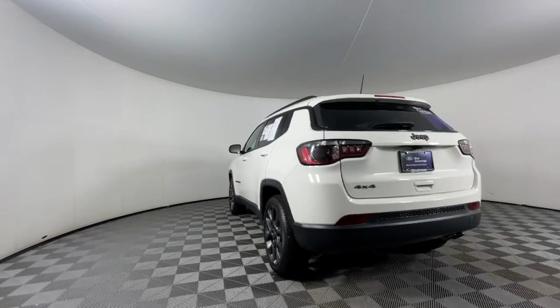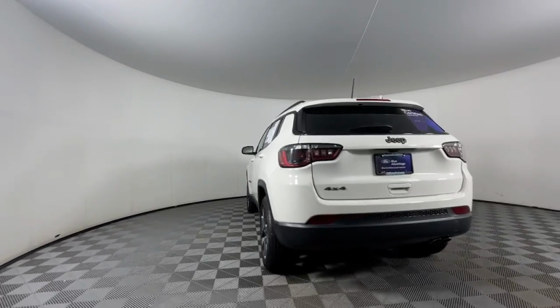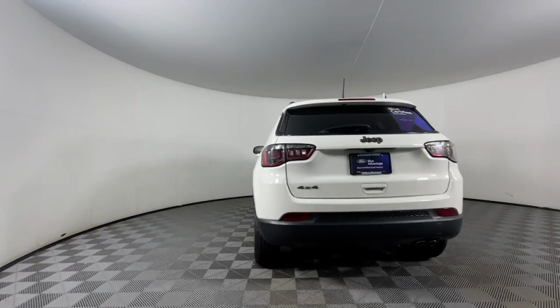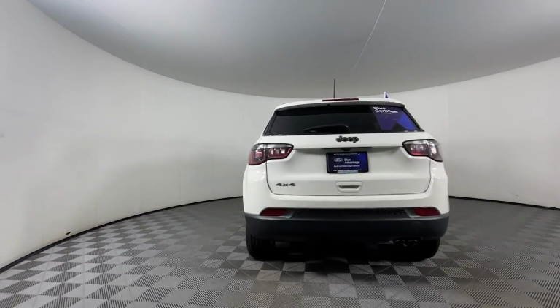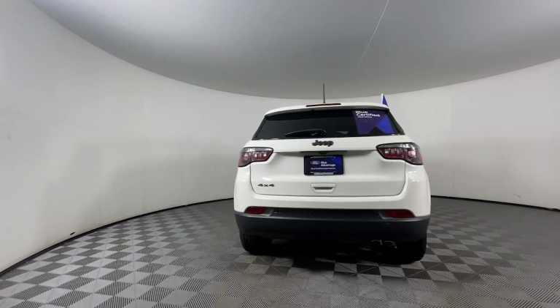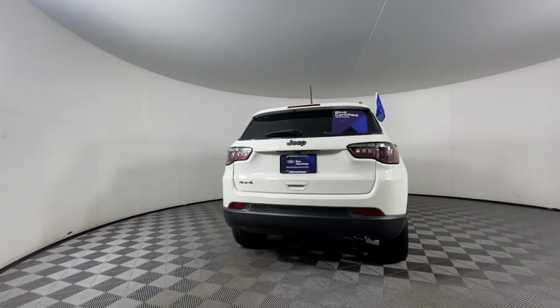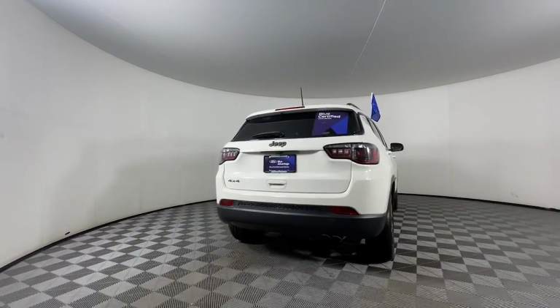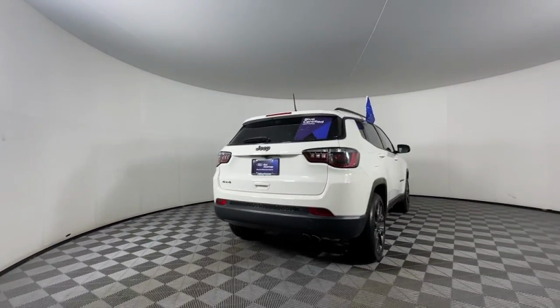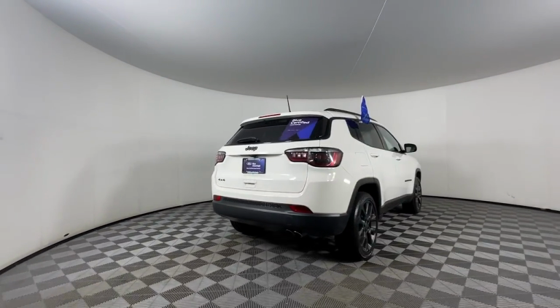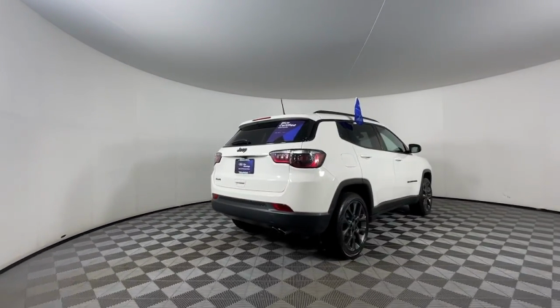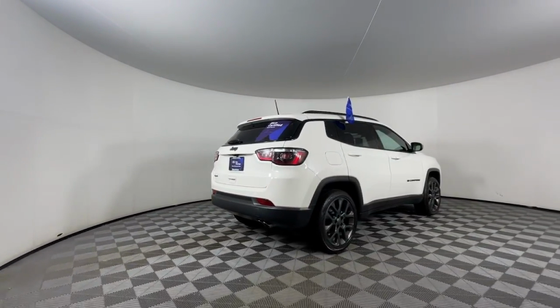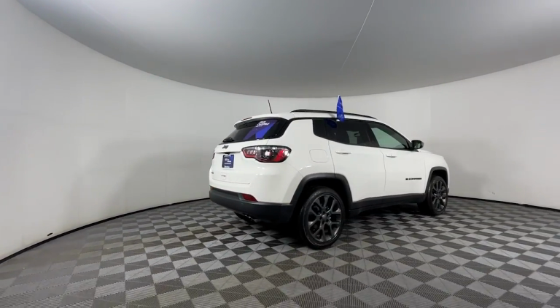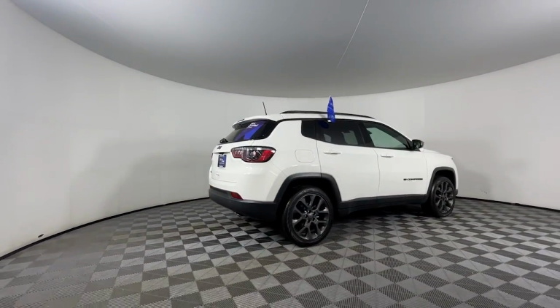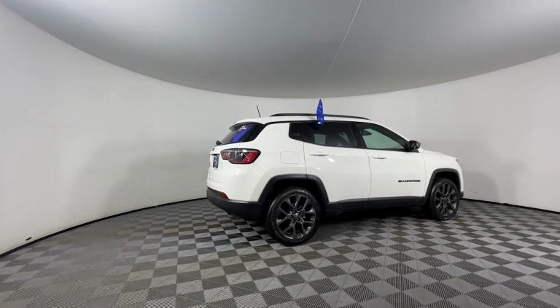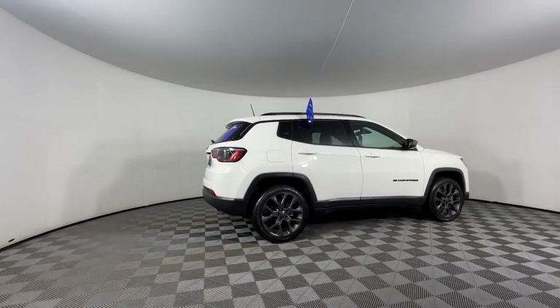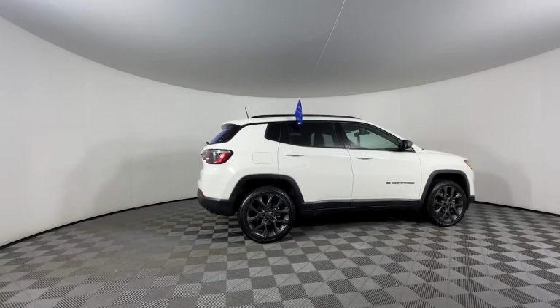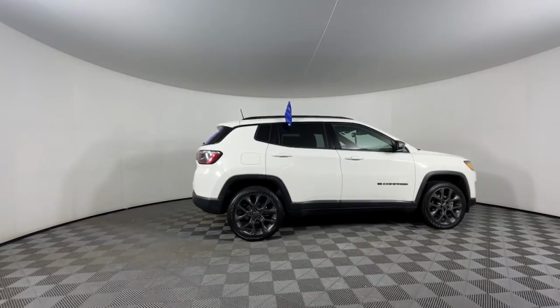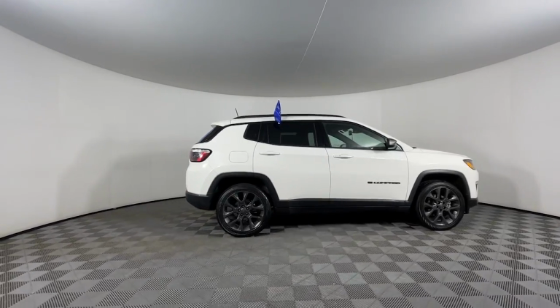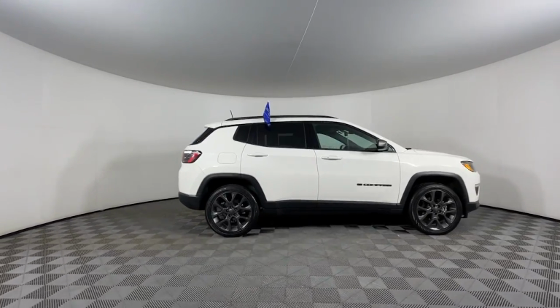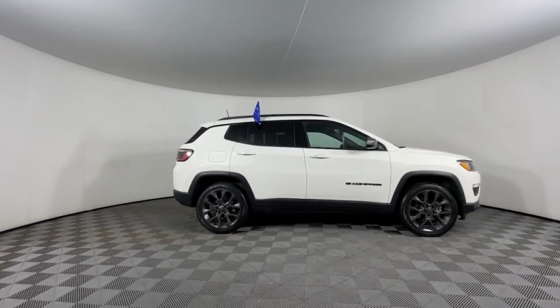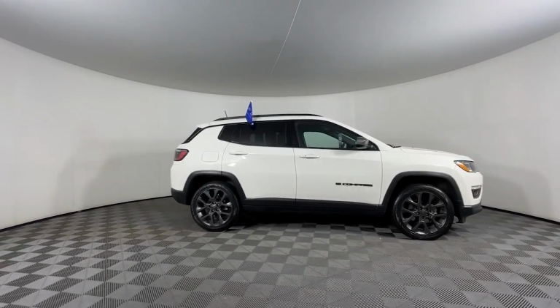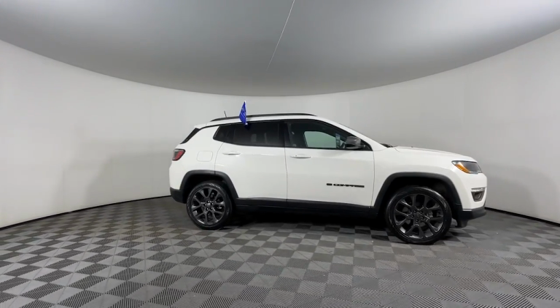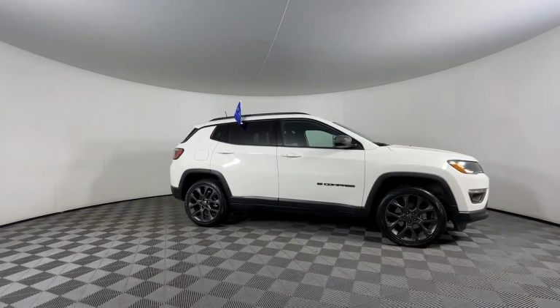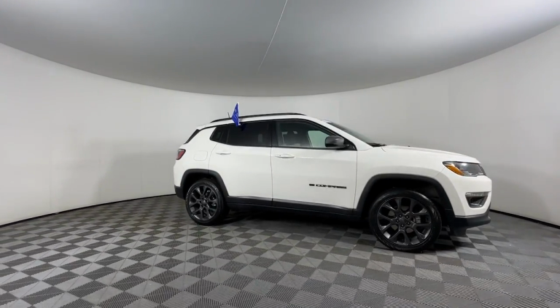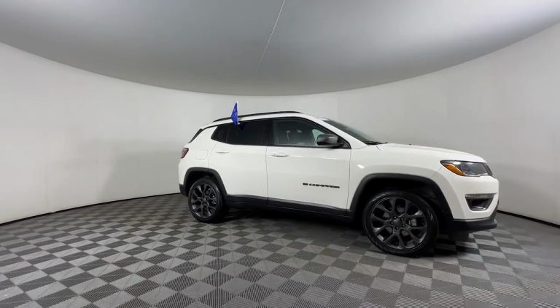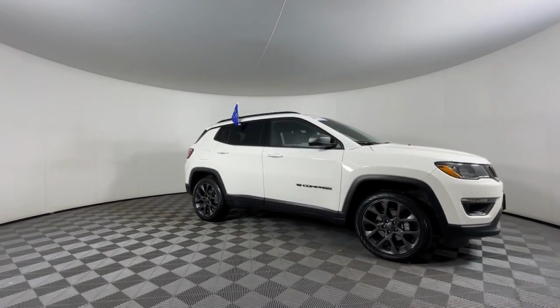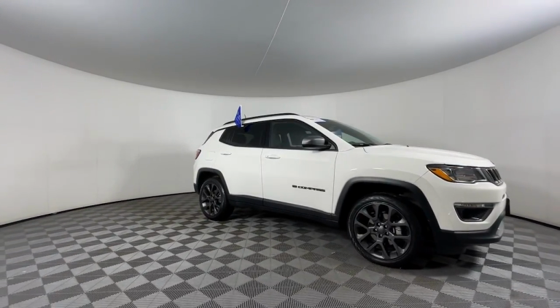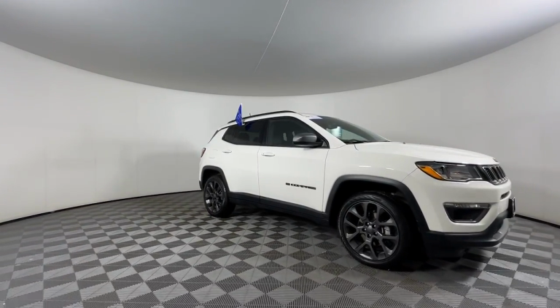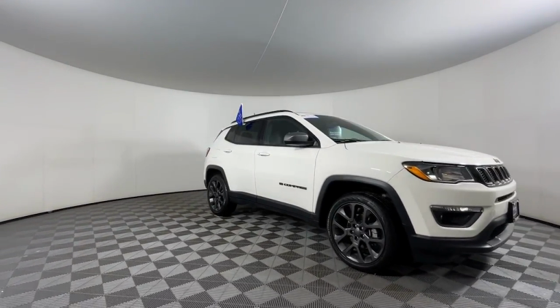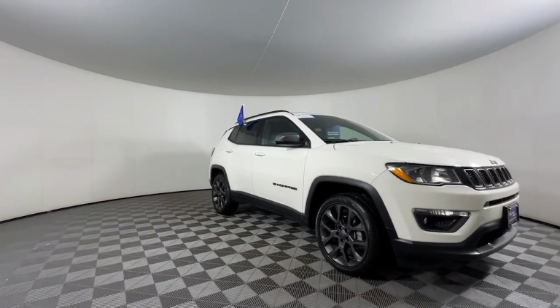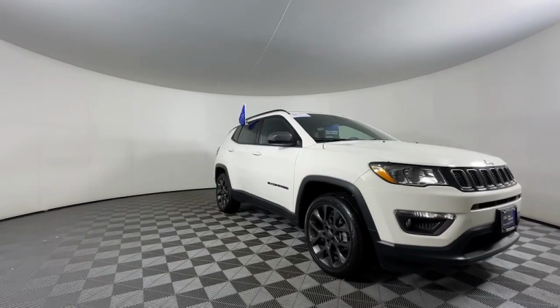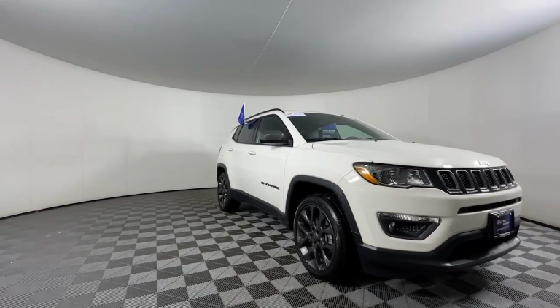The Jeep Compass — the upscale, sophisticated compact SUV with advanced safety features to protect your most precious cargo. The following are some of this vehicle's highlighted options.